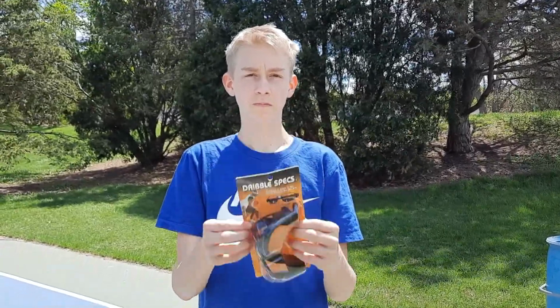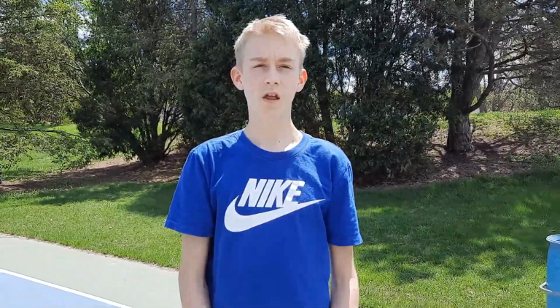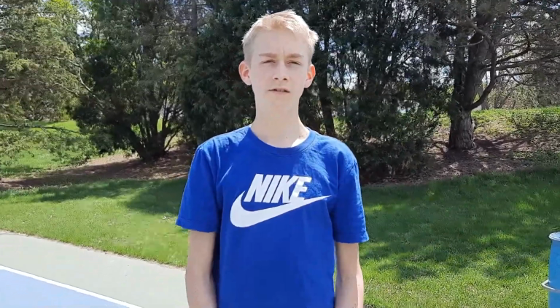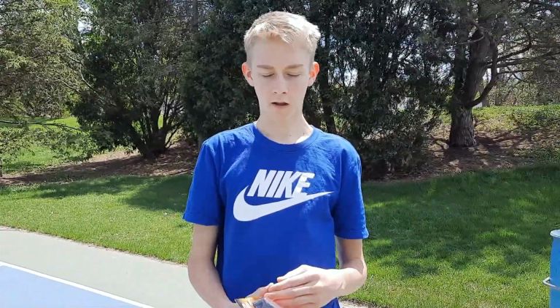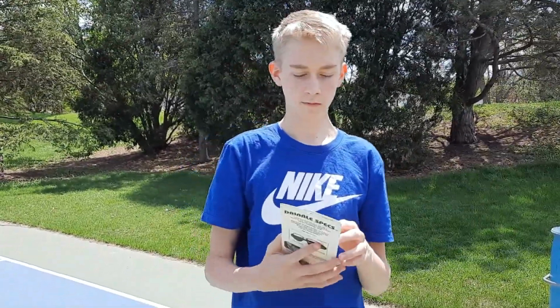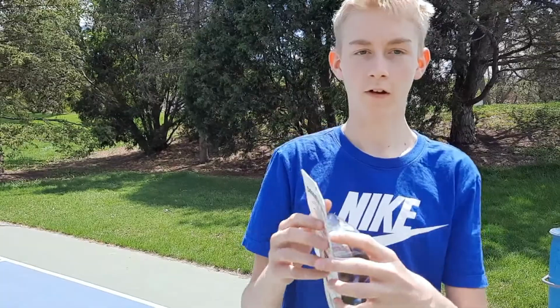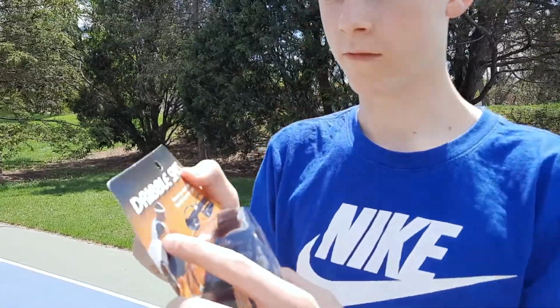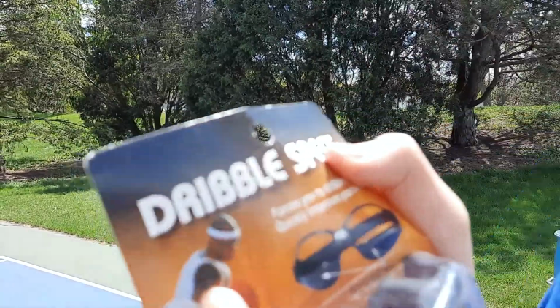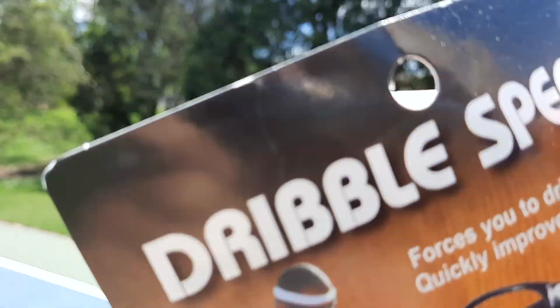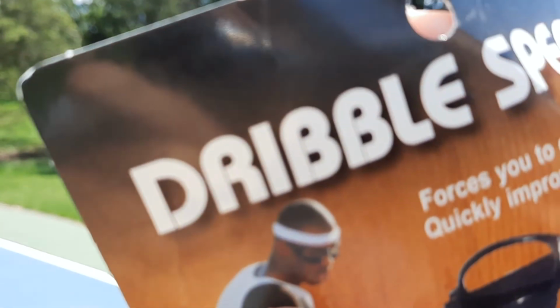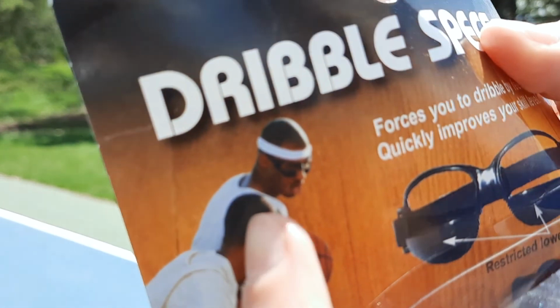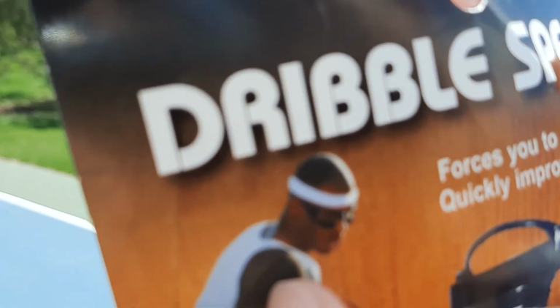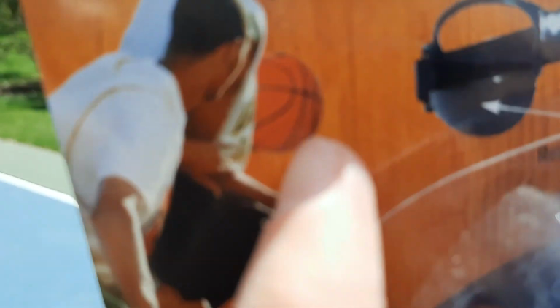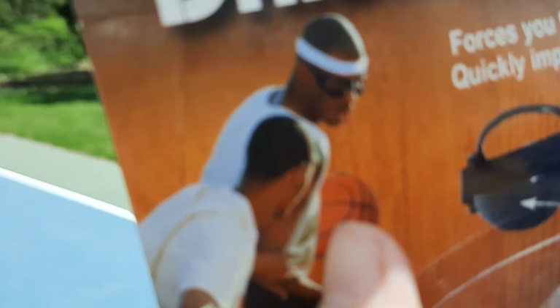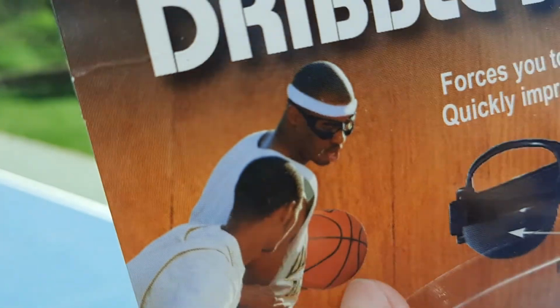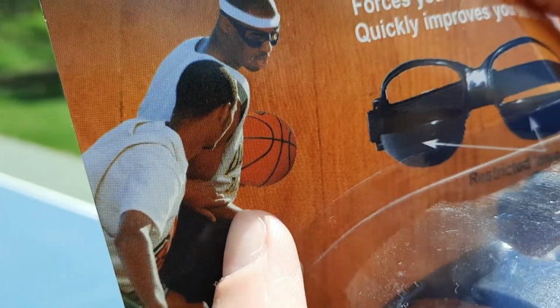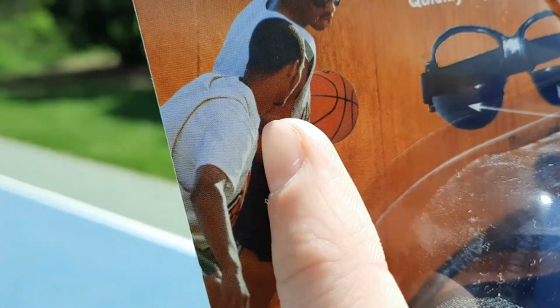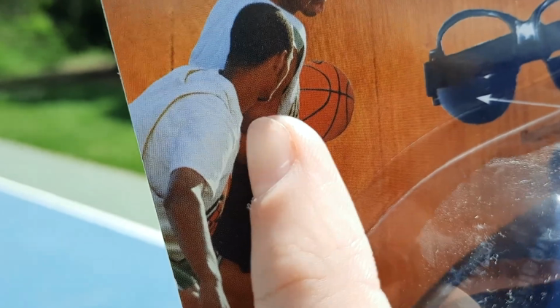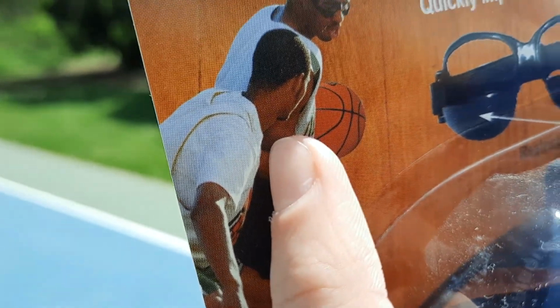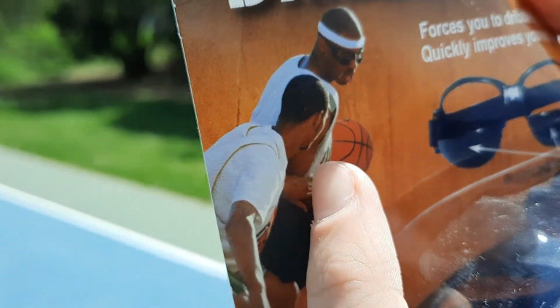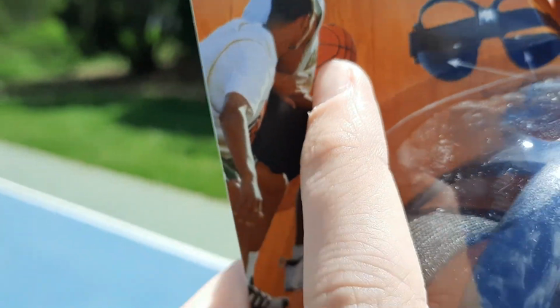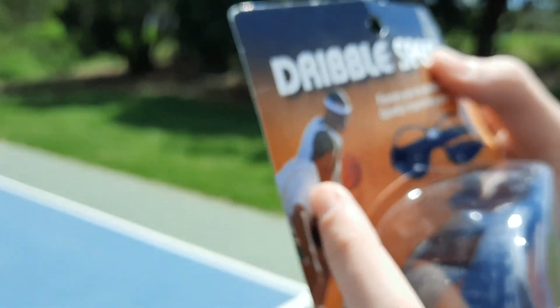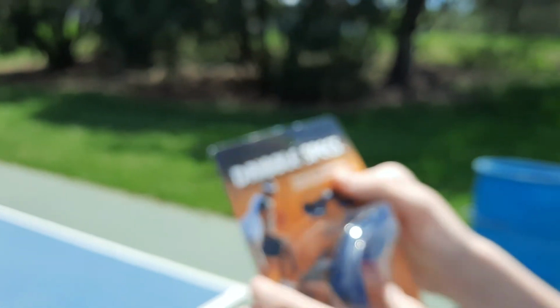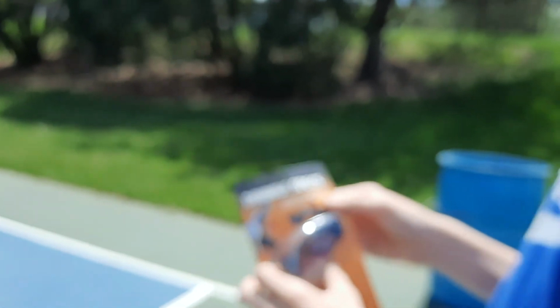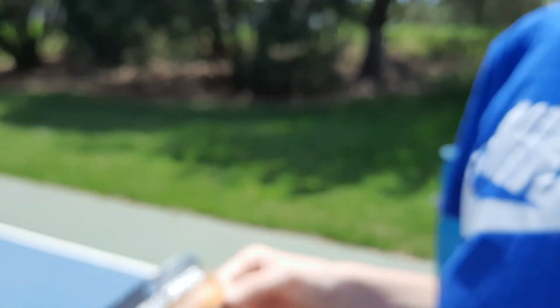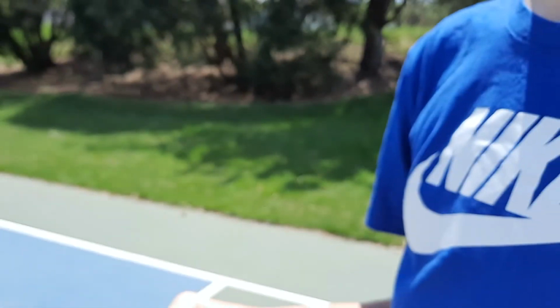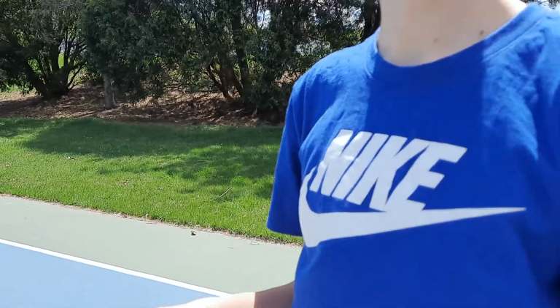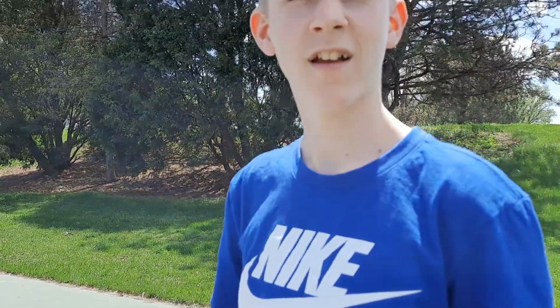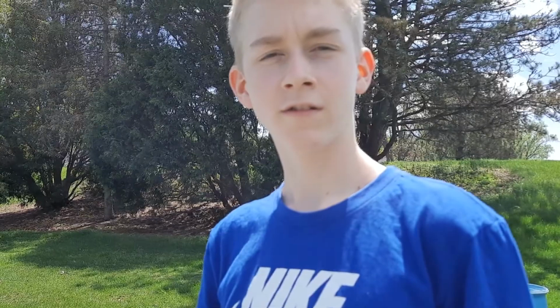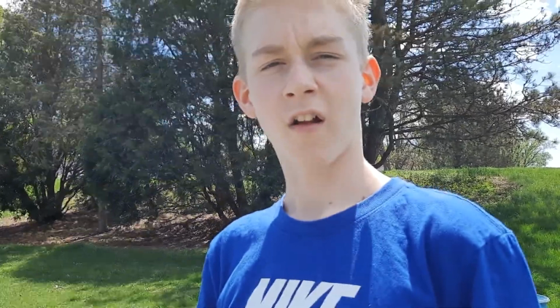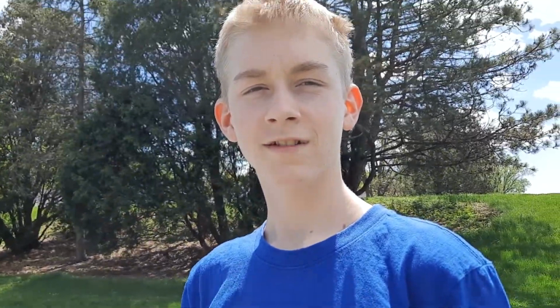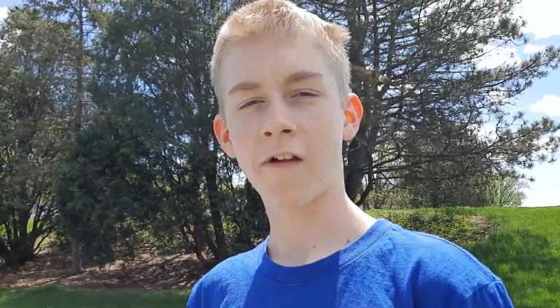It has Chris Paul on it, as you can see. That's Chris Paul. I don't know who's trying to guard him, but he's definitely failing because it's Chris Paul. Well, that explains why he's failing.